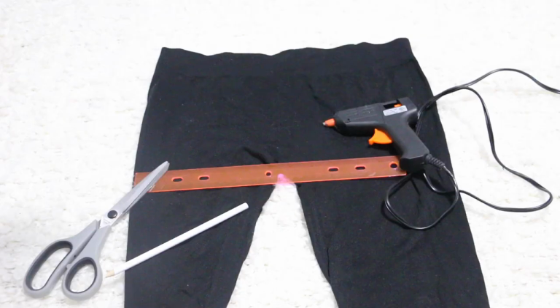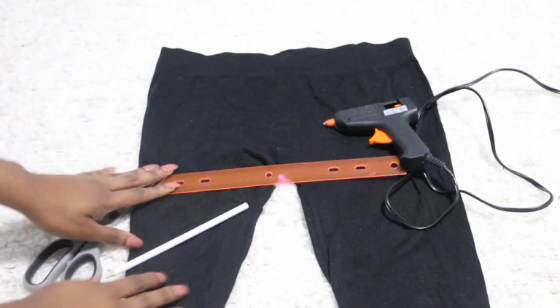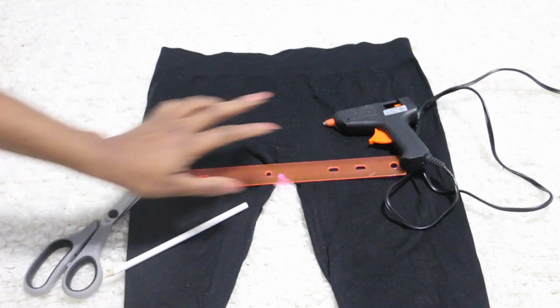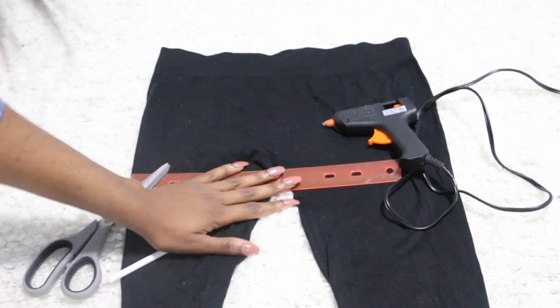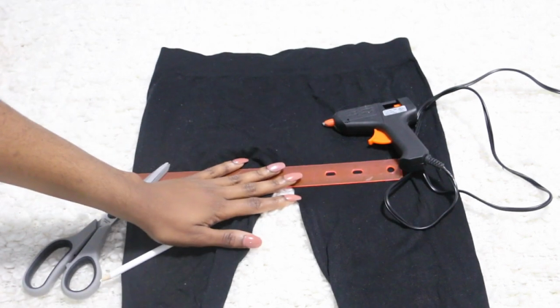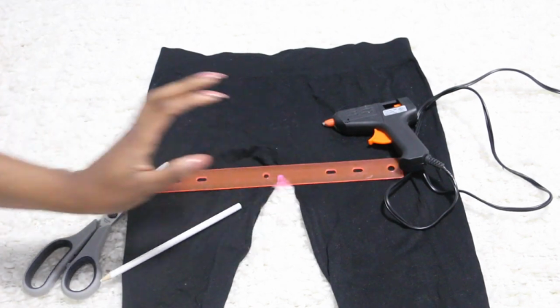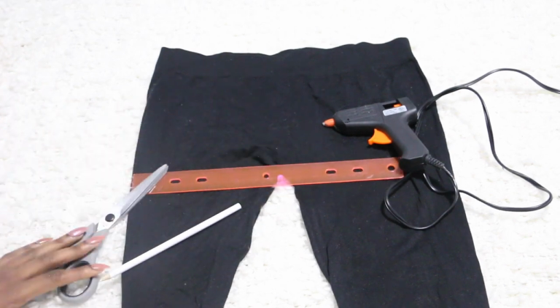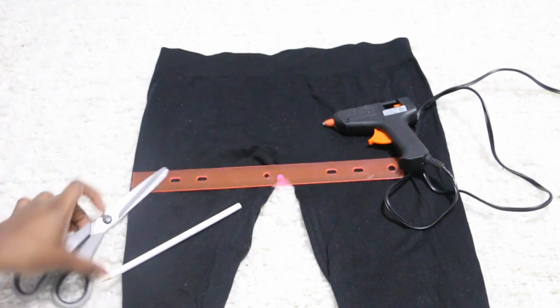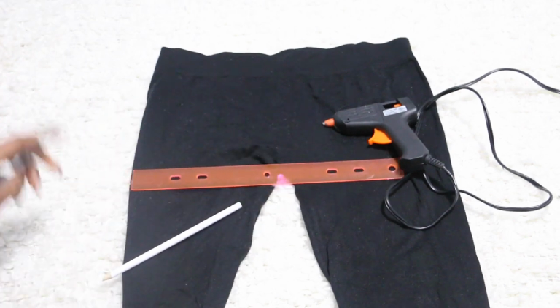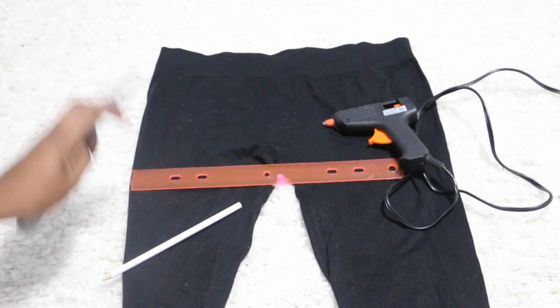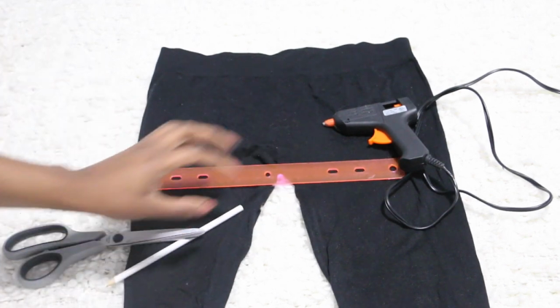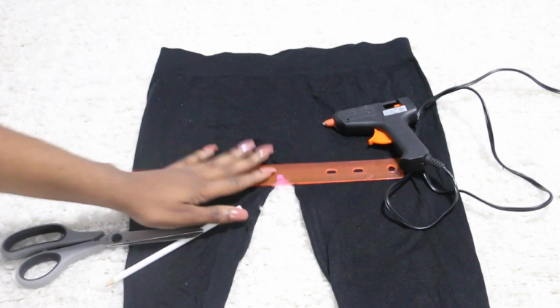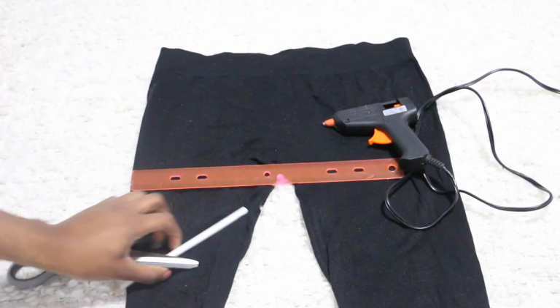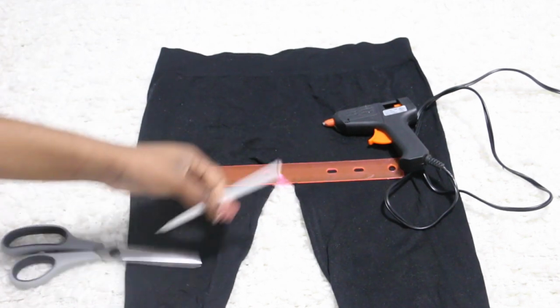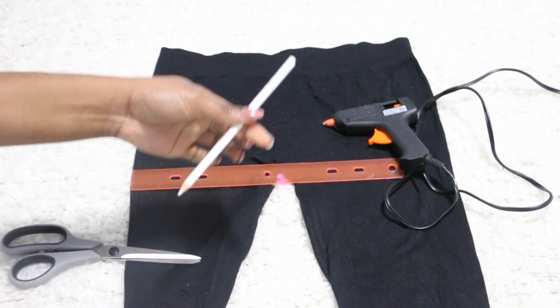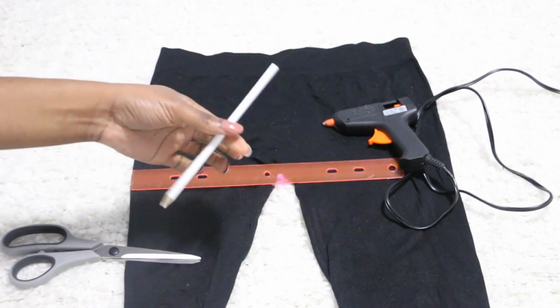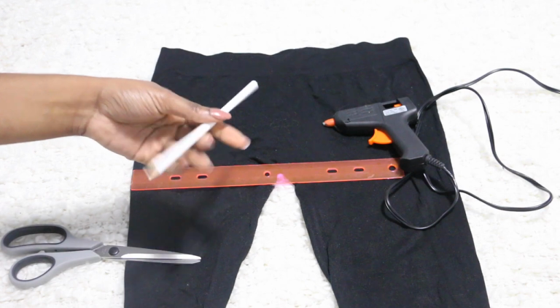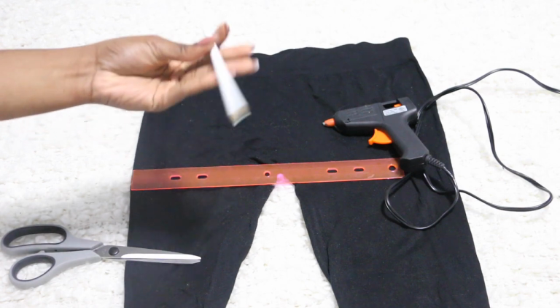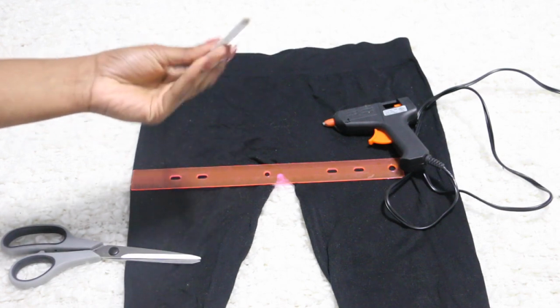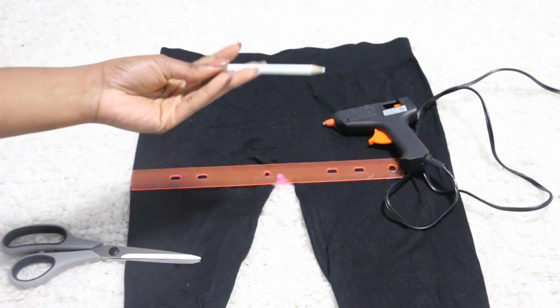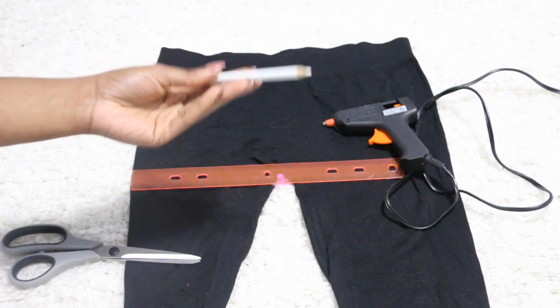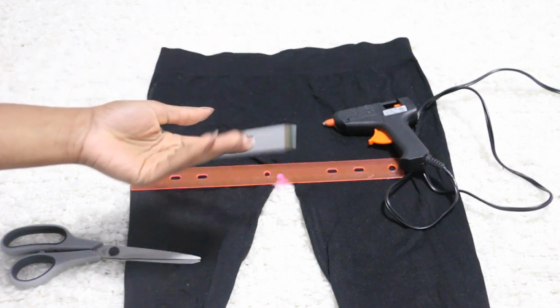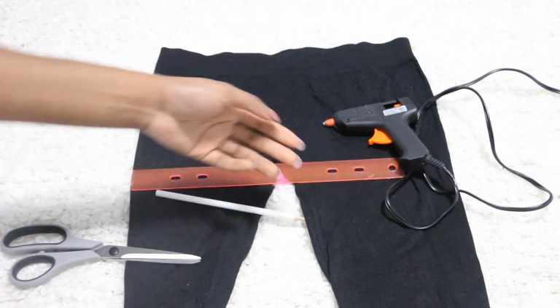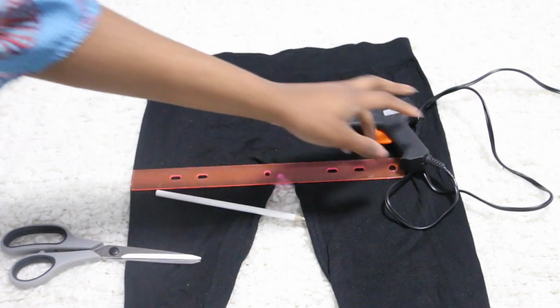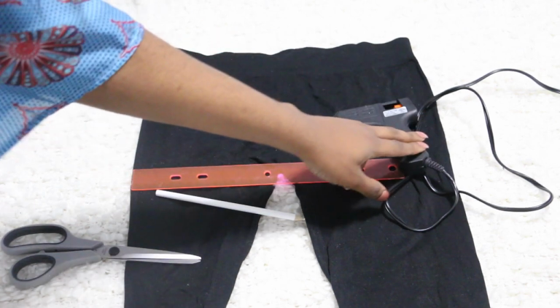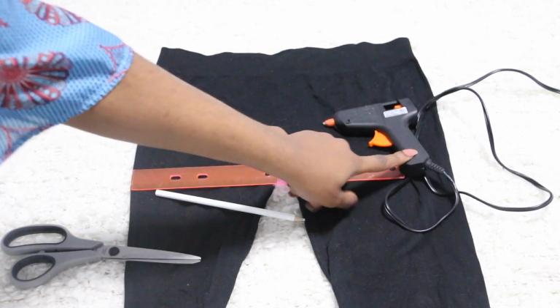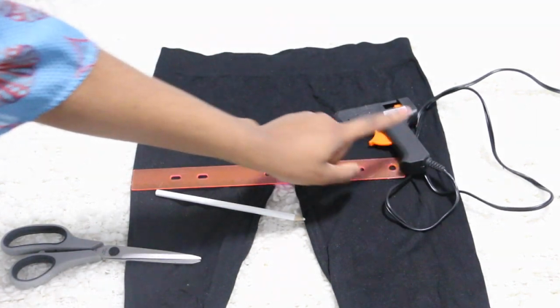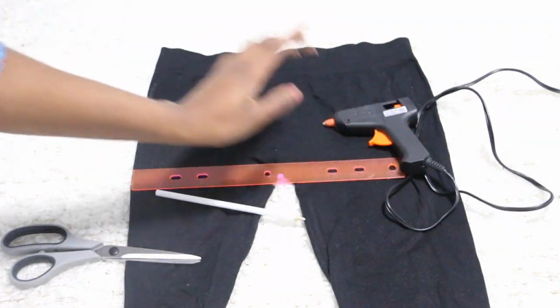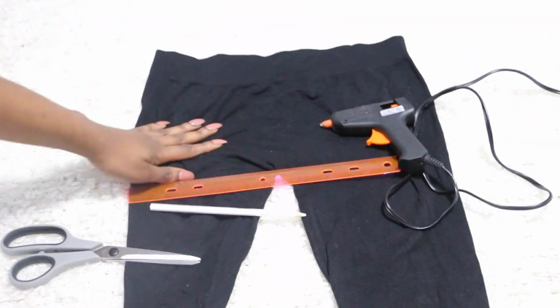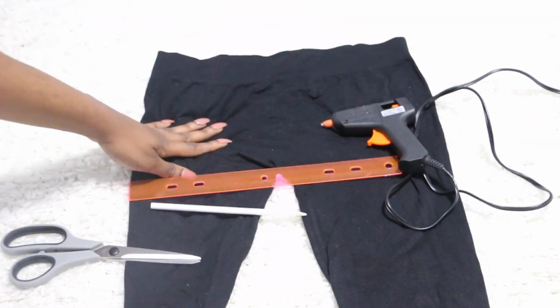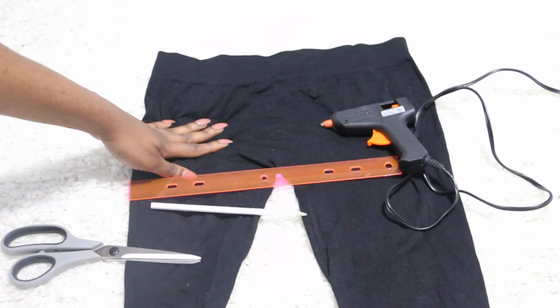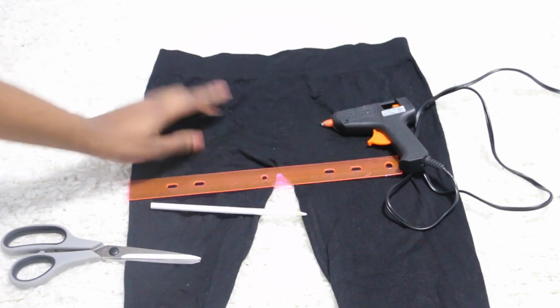Hey D-Braze Class! So for this DIY we're going to need scissors, a ruler, pencil crayon mostly — probably just white pencil crayon — a glue gun, and a pair of tights.